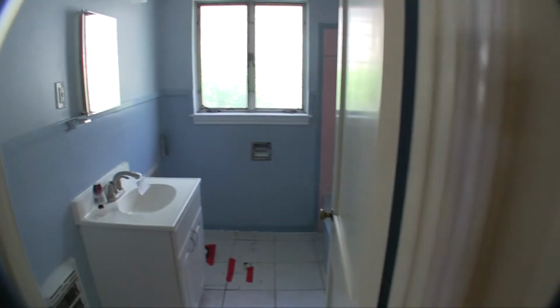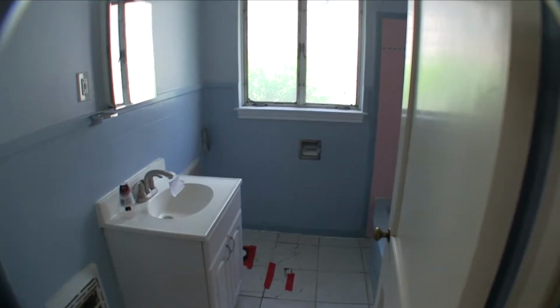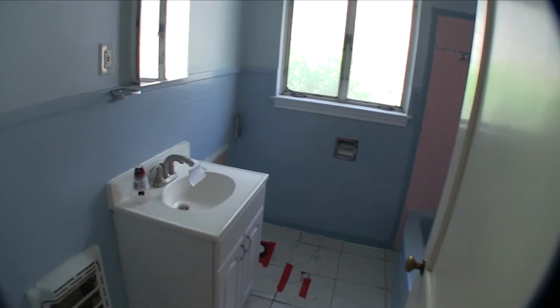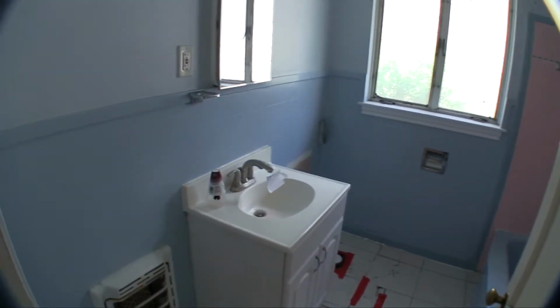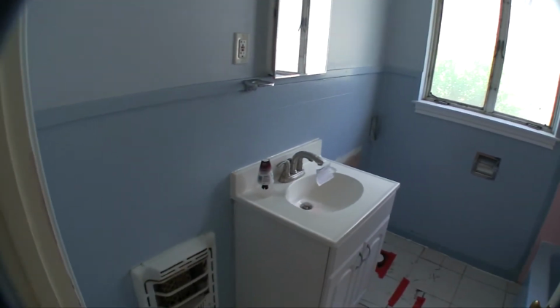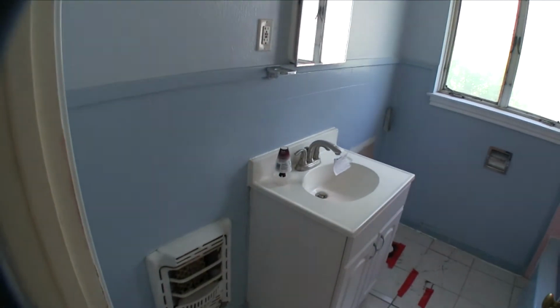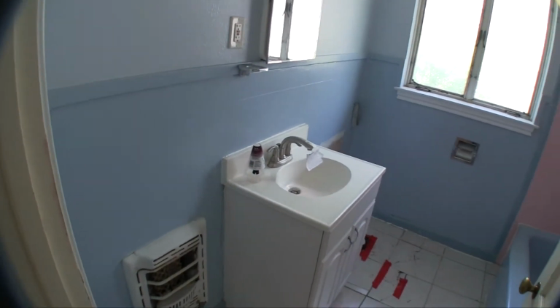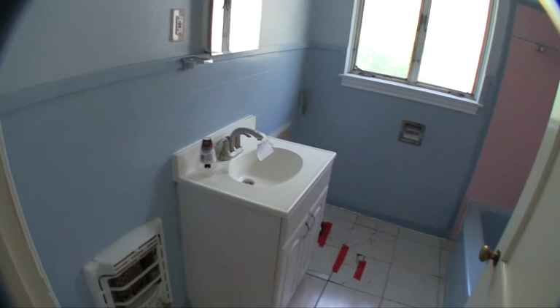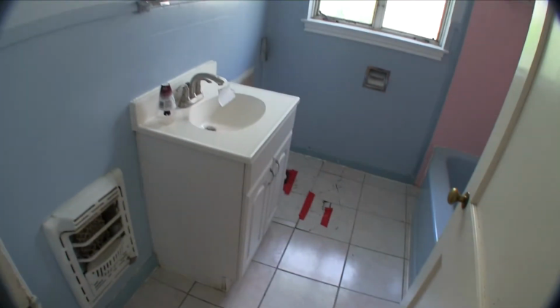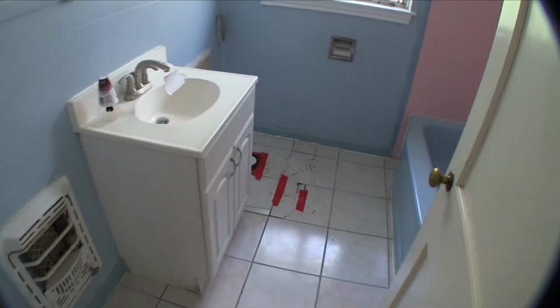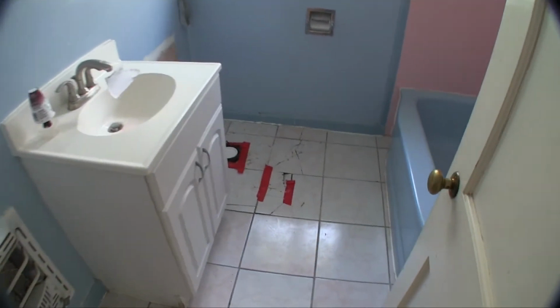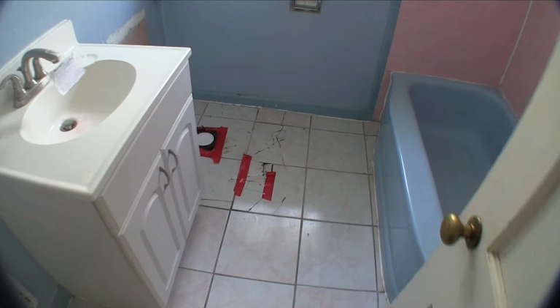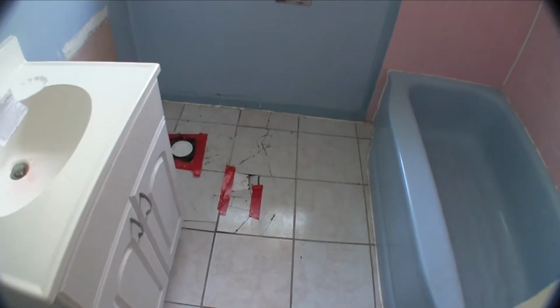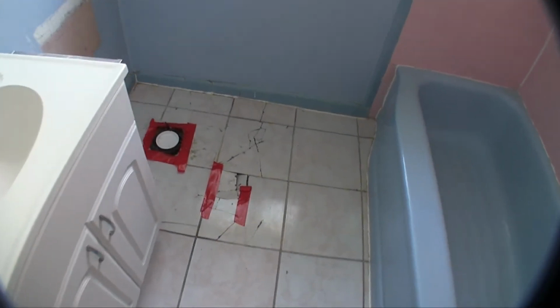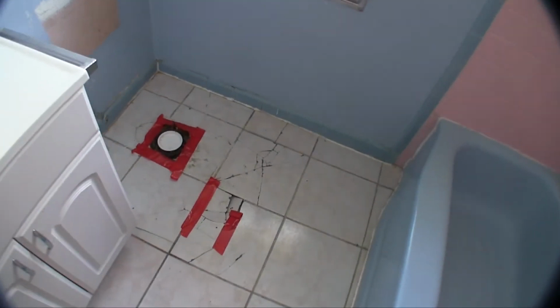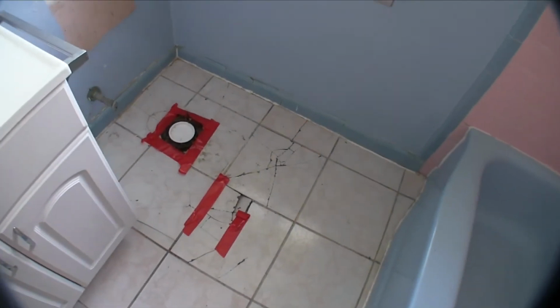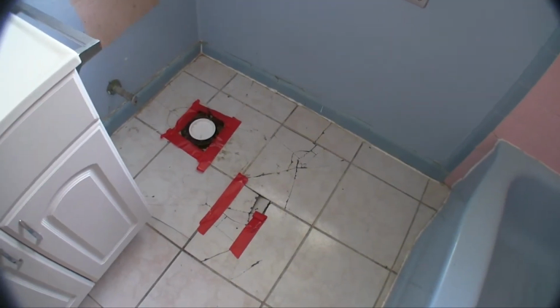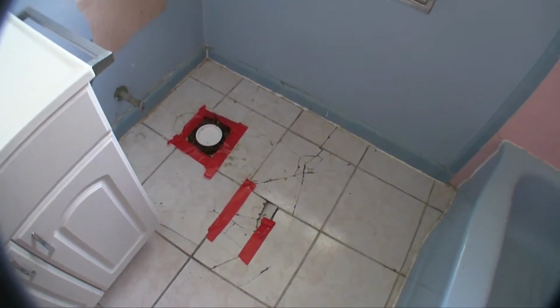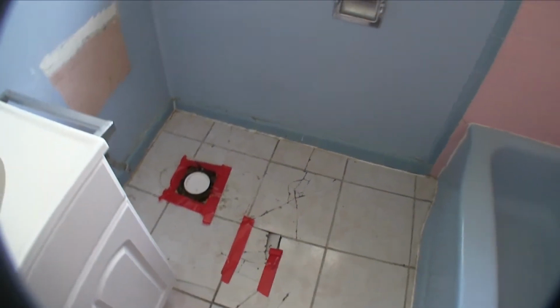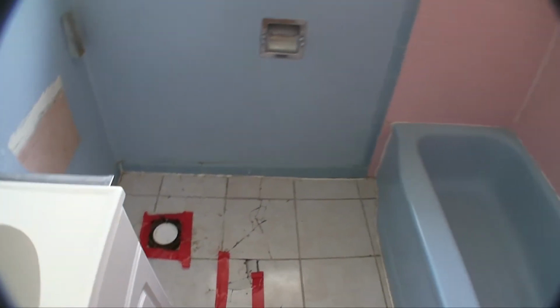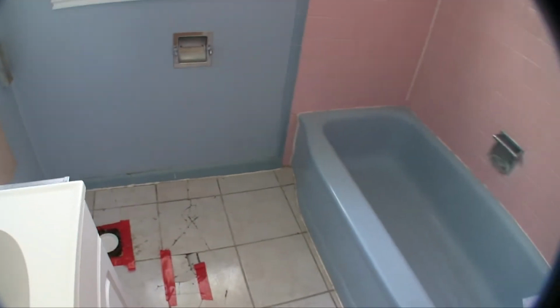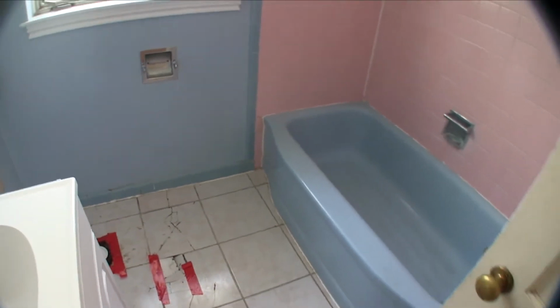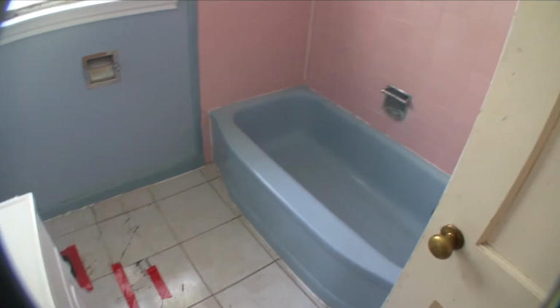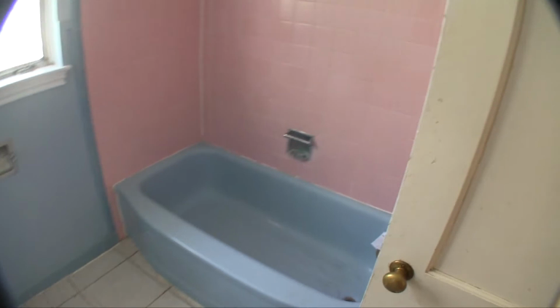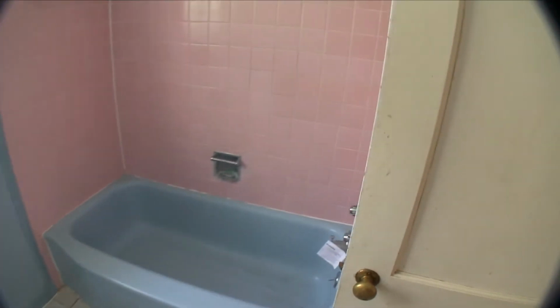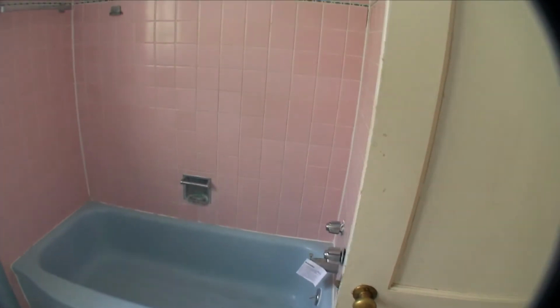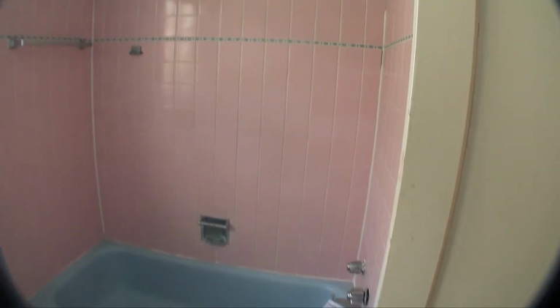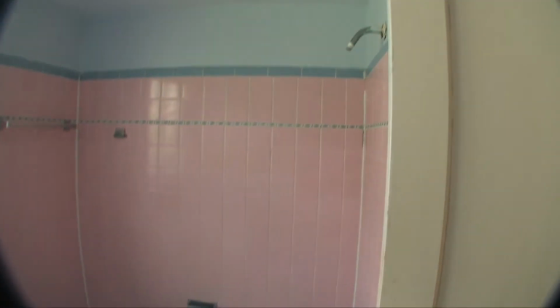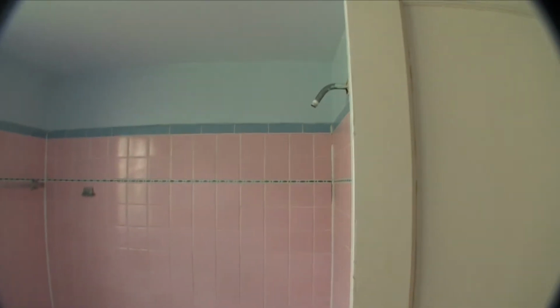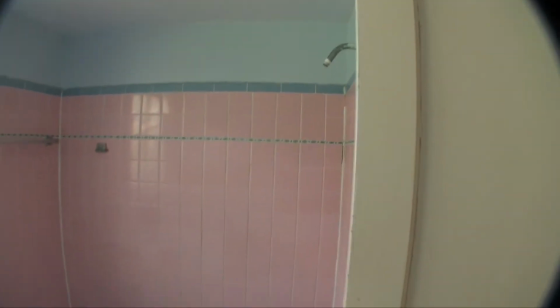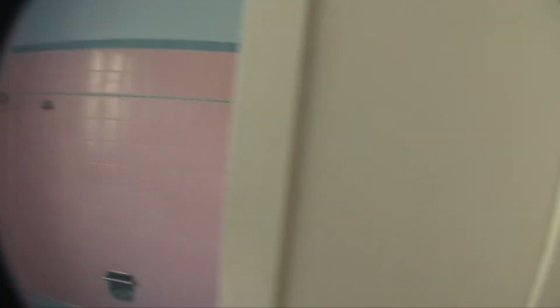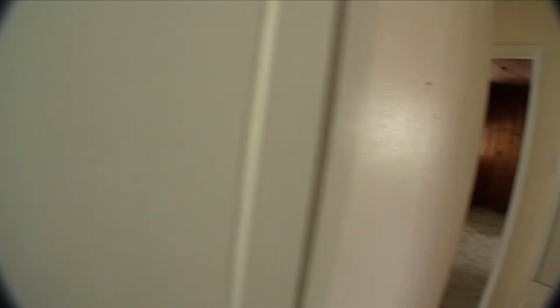Here we have bathroom number one — the one and only bathroom. The bathroom does have some cracked tile on the floor, so you're going to want to pull that up near the commode and address any issues there. It has a shower and tub combo with a beautiful pink hue.